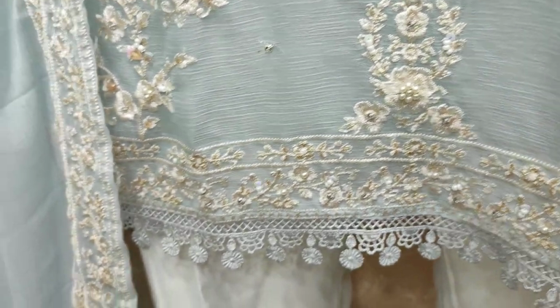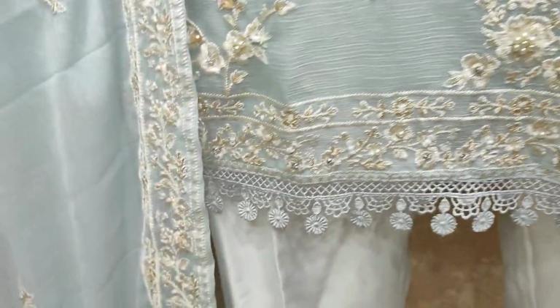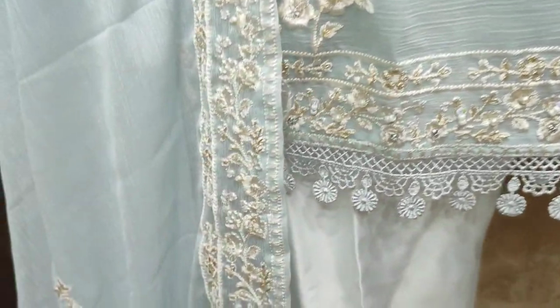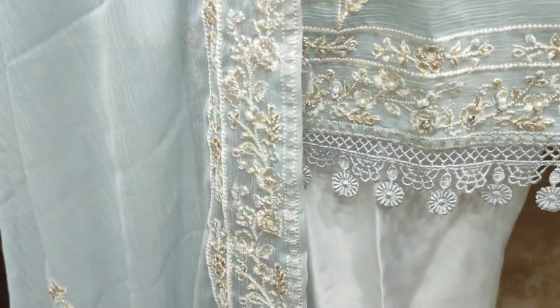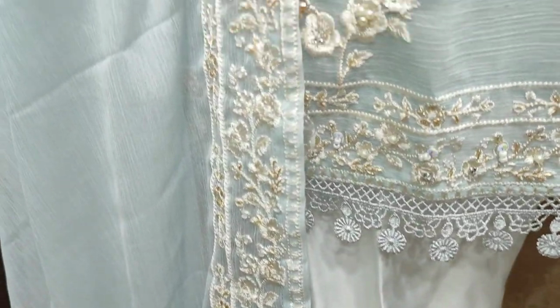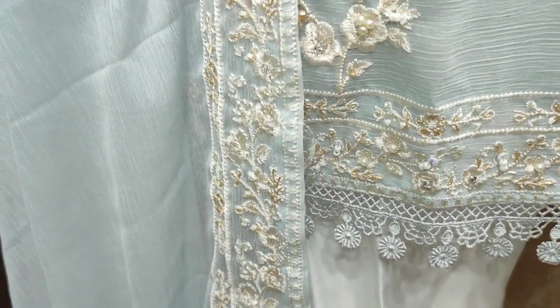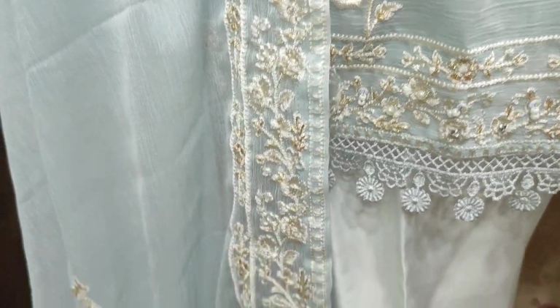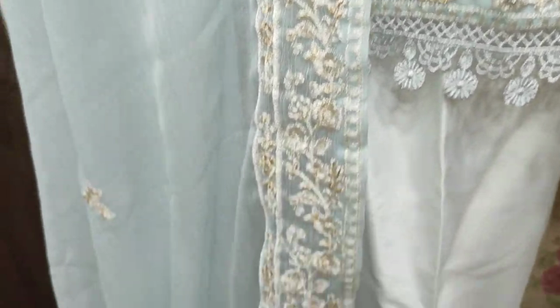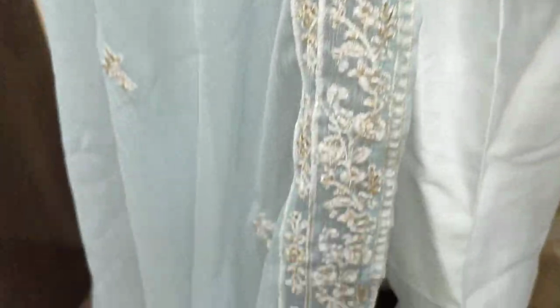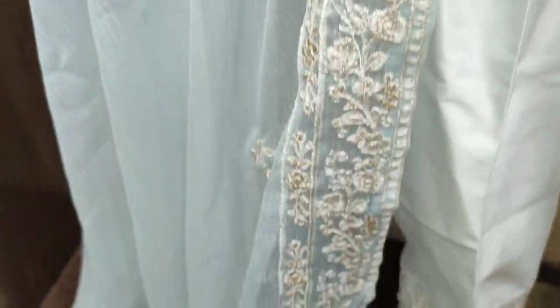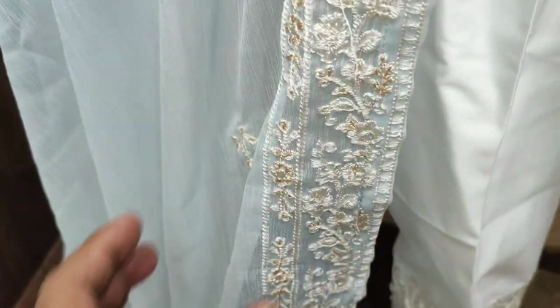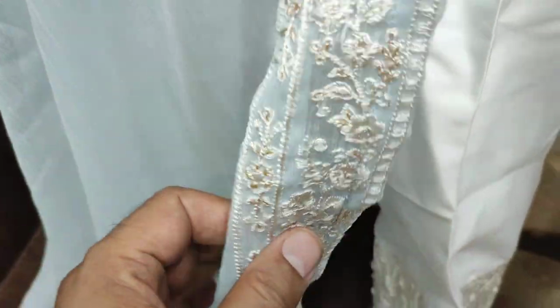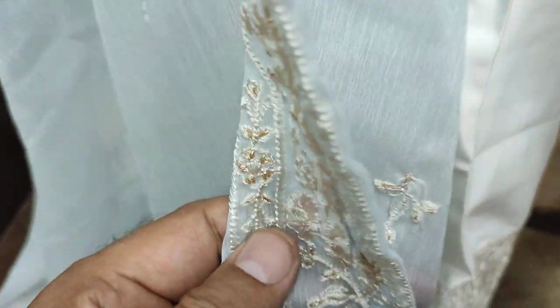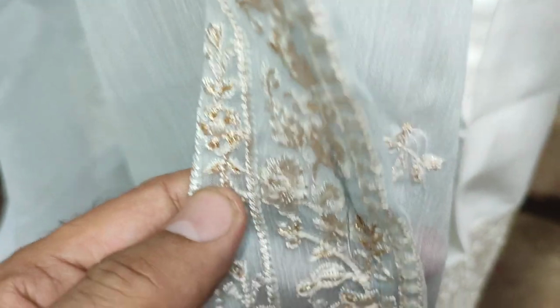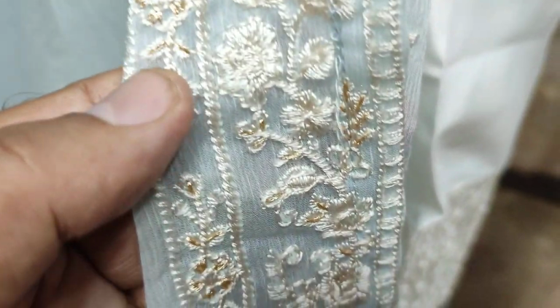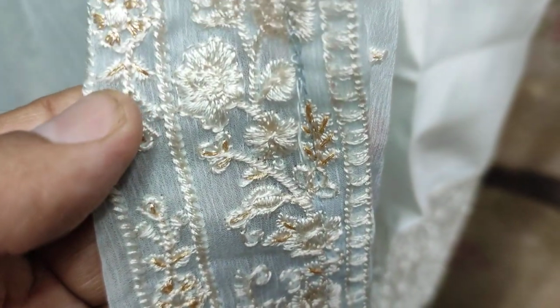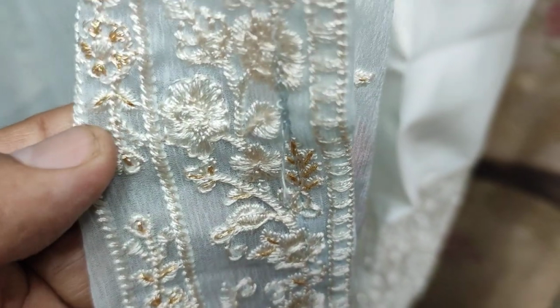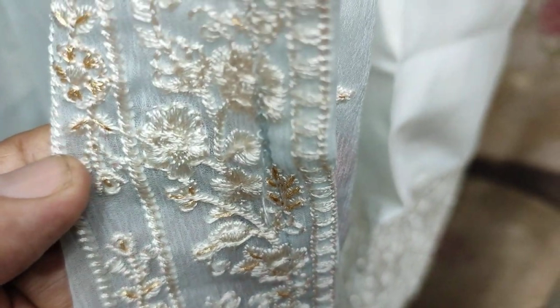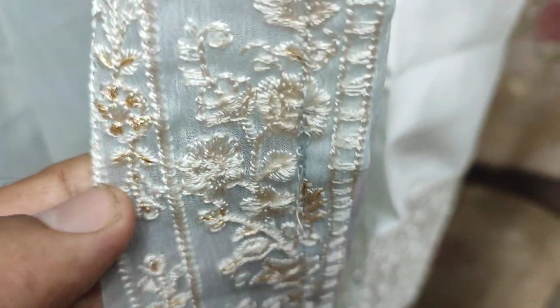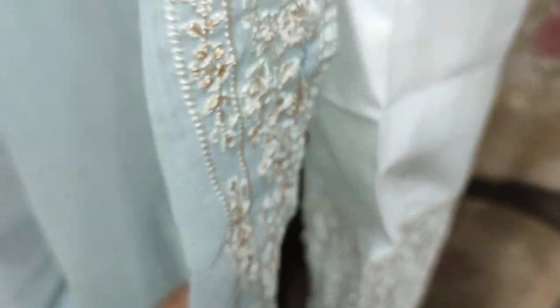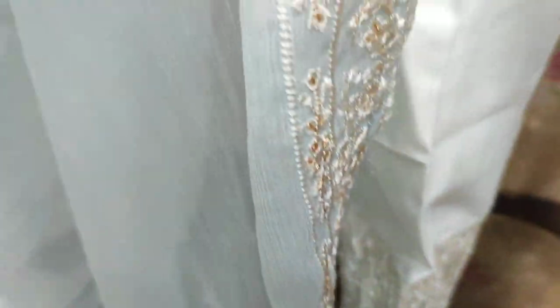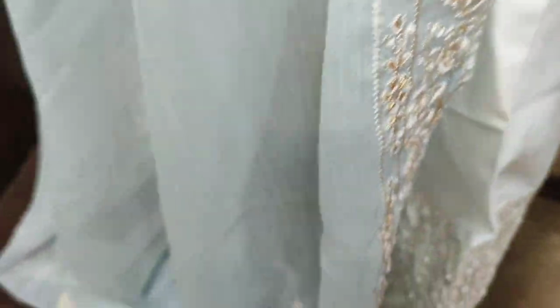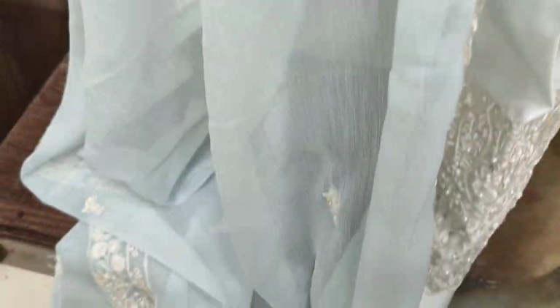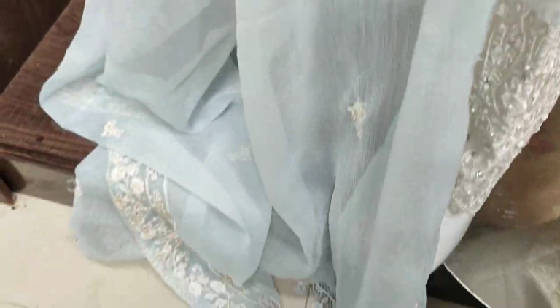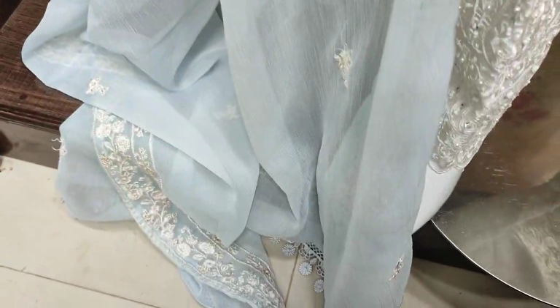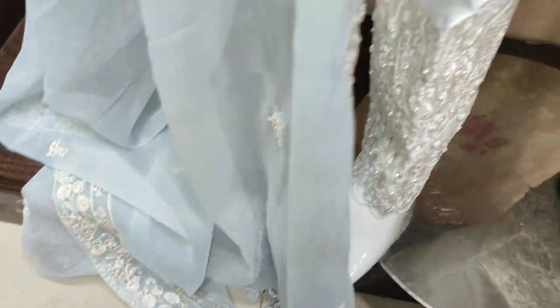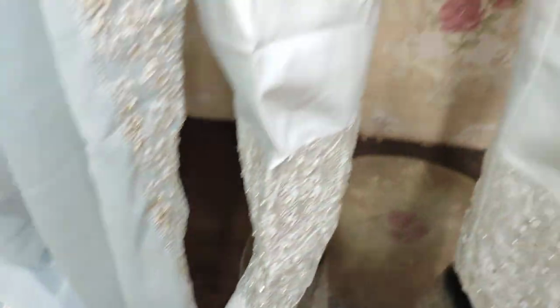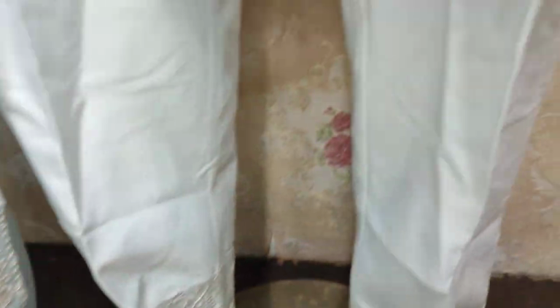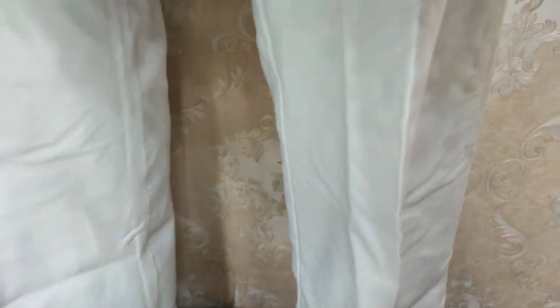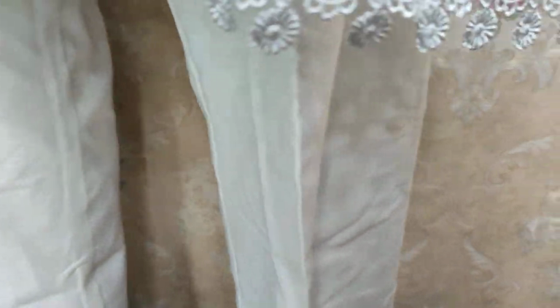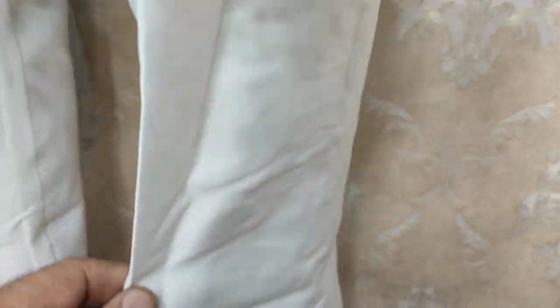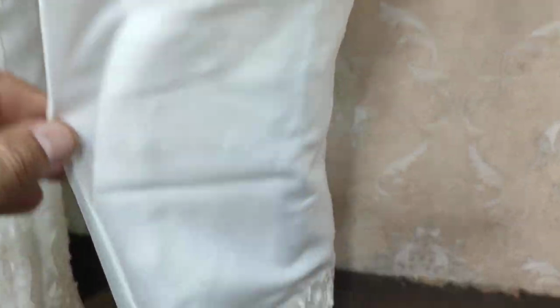We will get three sizes: small, medium, and large. The chiffon is ready to wear. Cotton silk trouser.